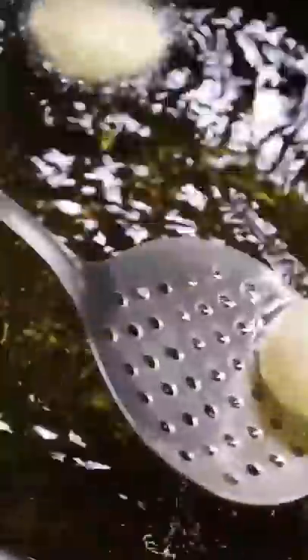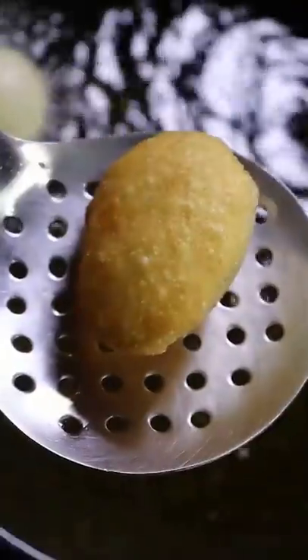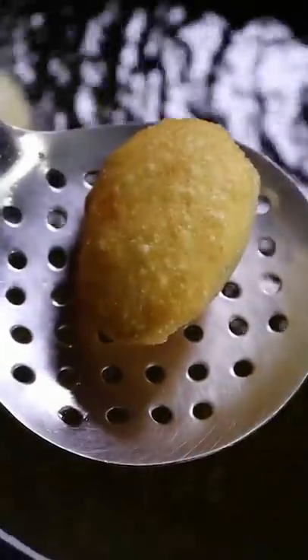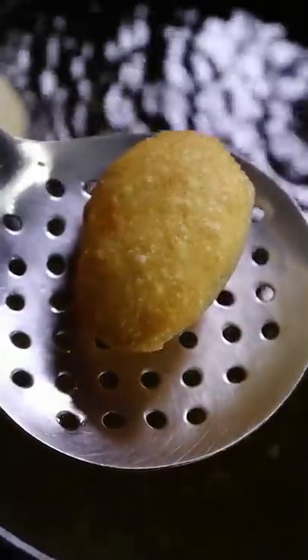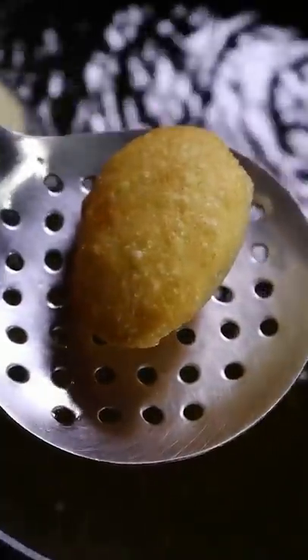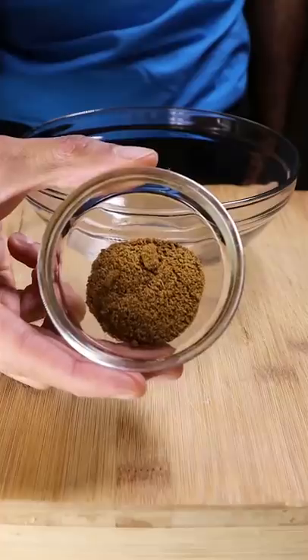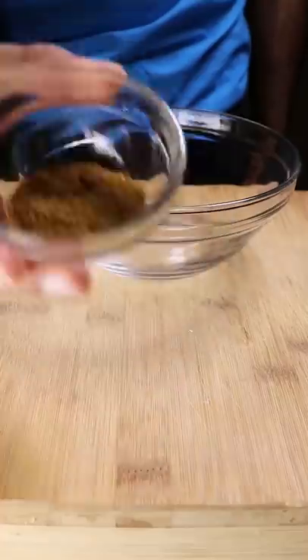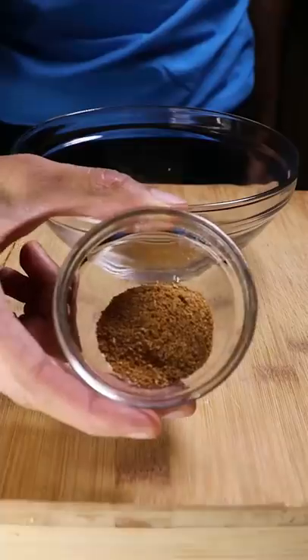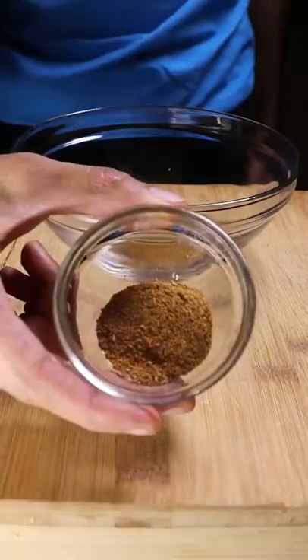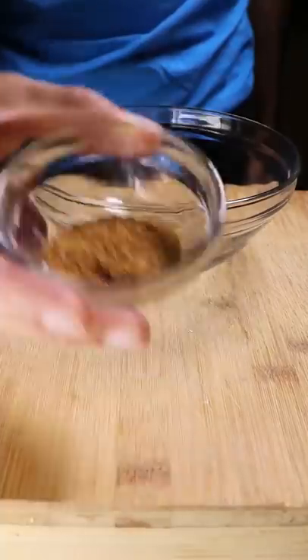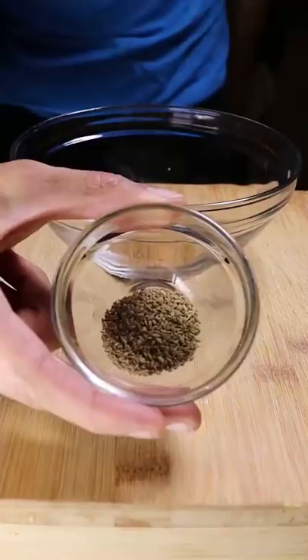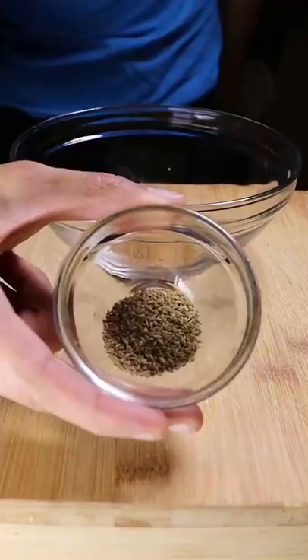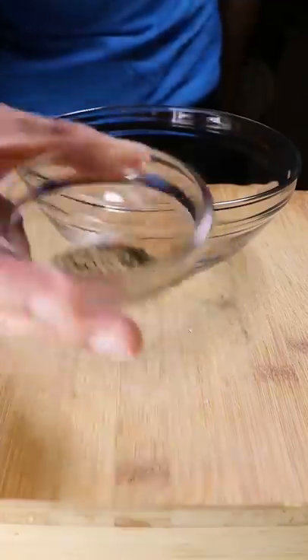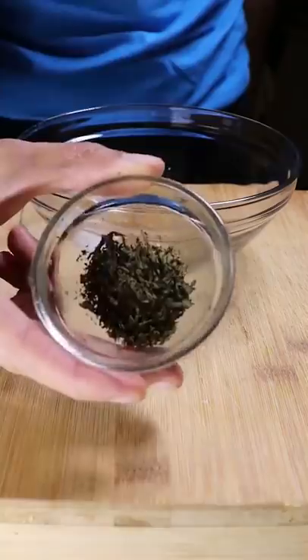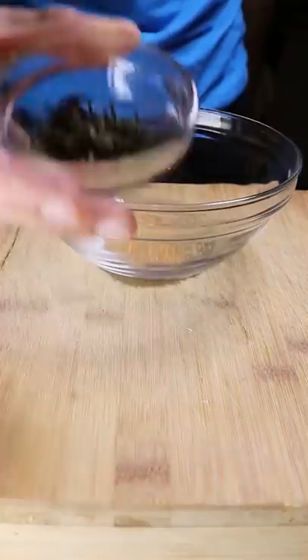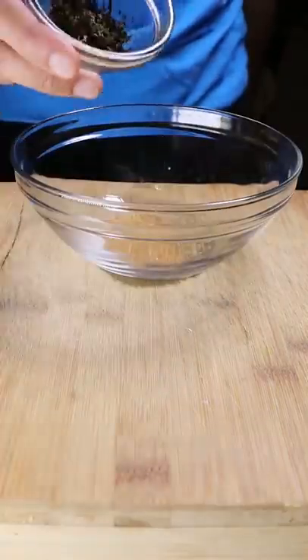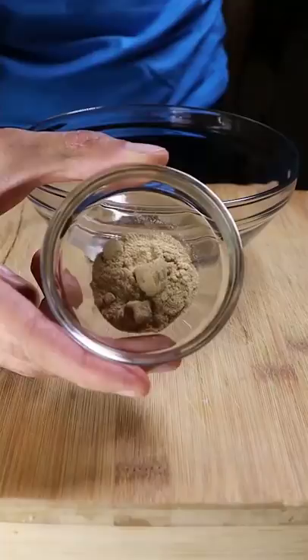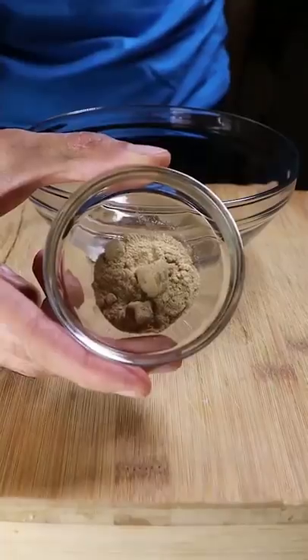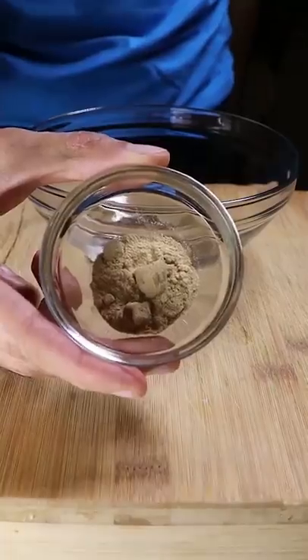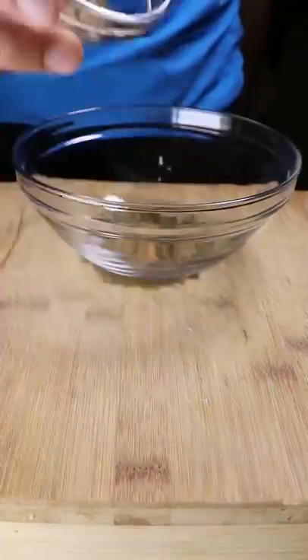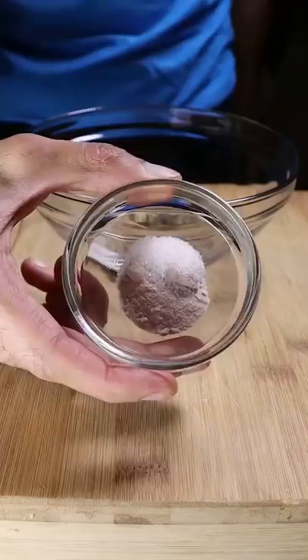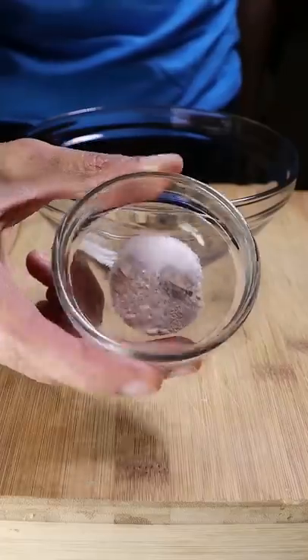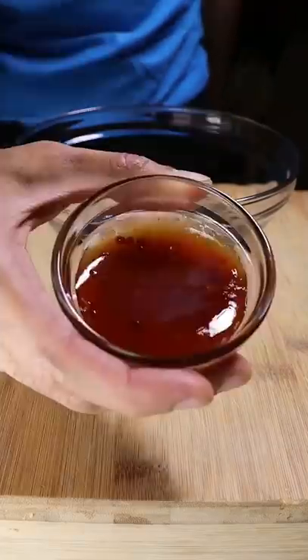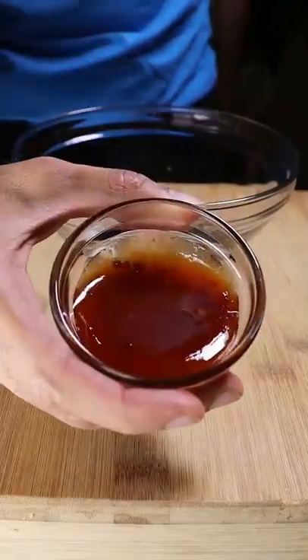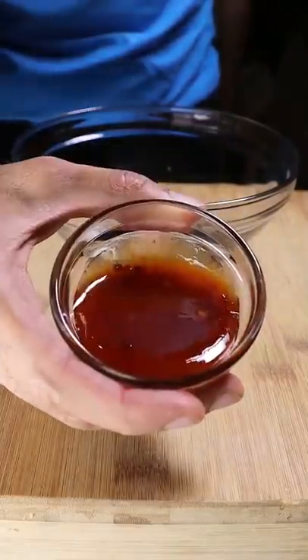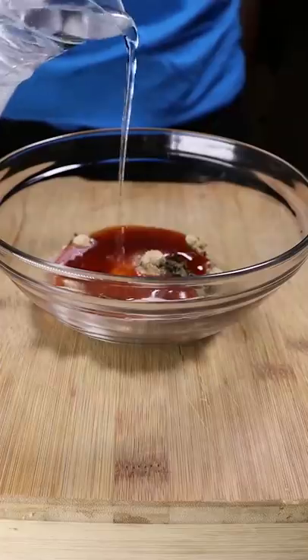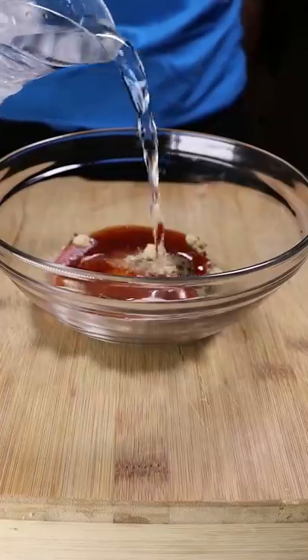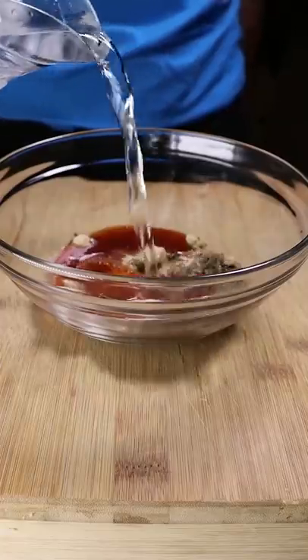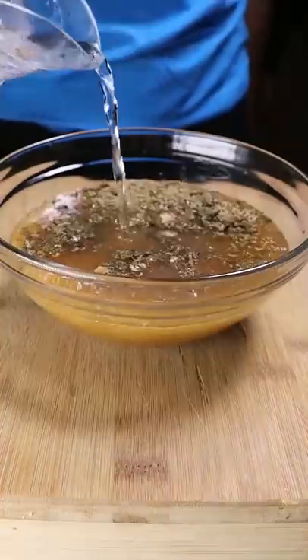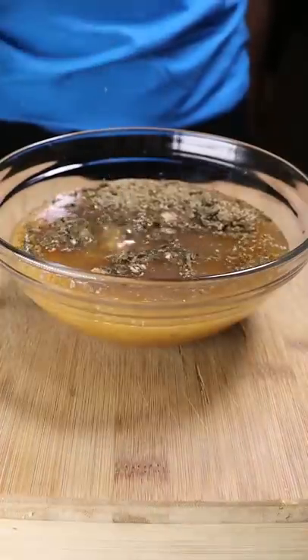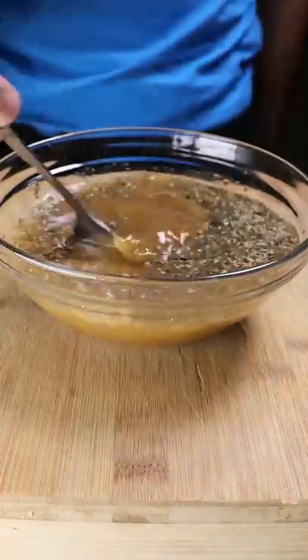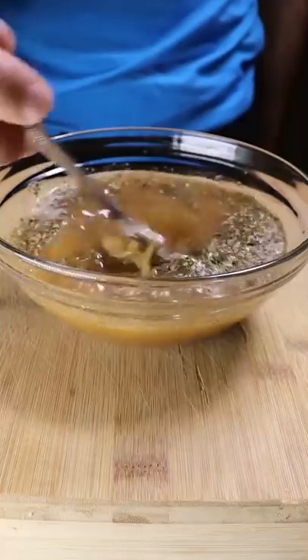To make the sauce, grab a bowl and mix in cumin powder, chaat masala, carom seeds, dried mint, mango powder, black salt, and tamarind paste or powder. Mix it with water and that's pretty much it.